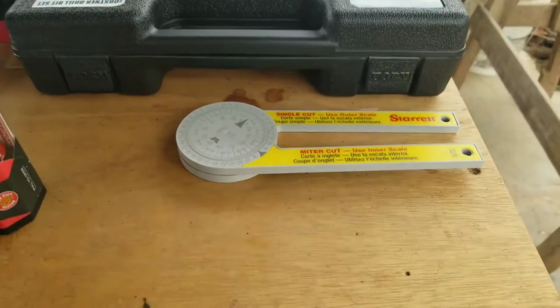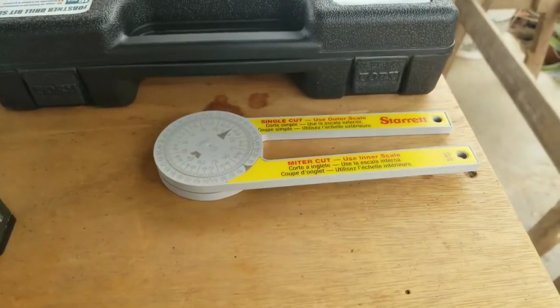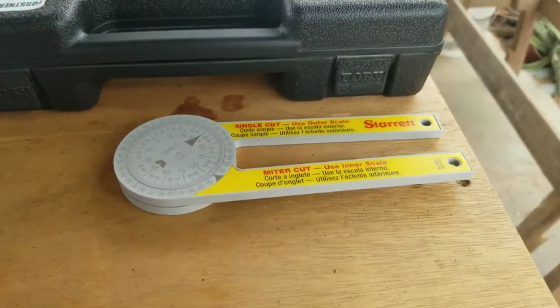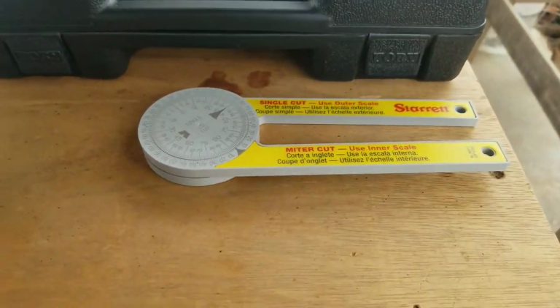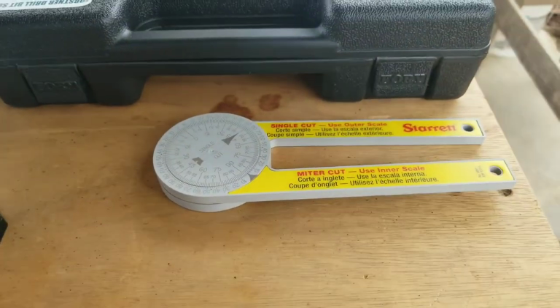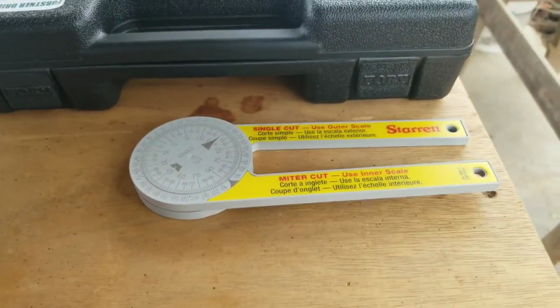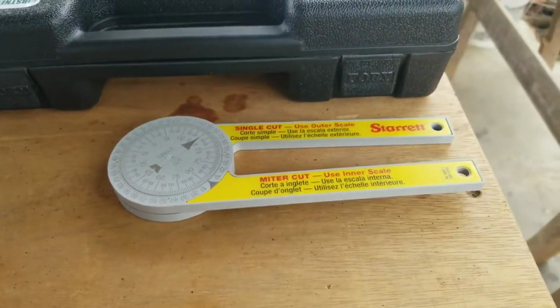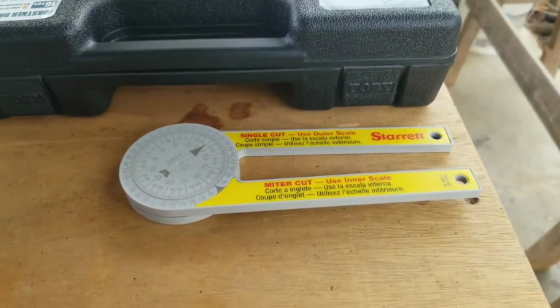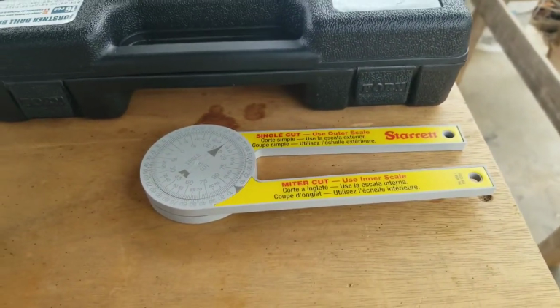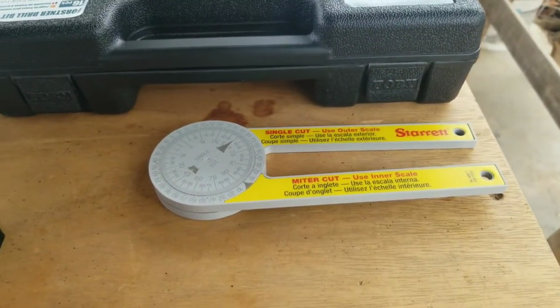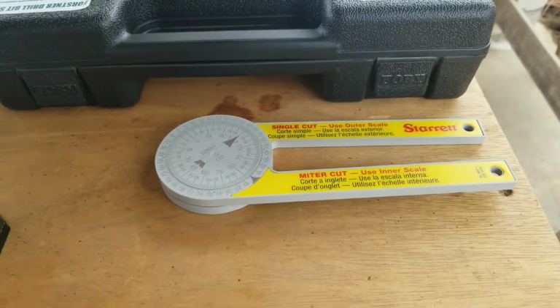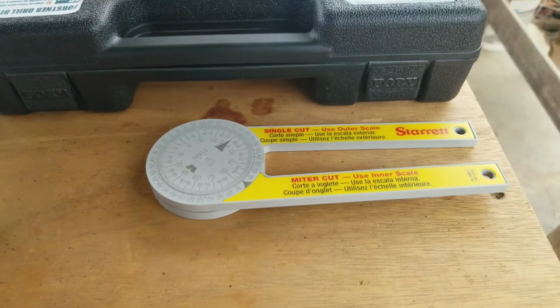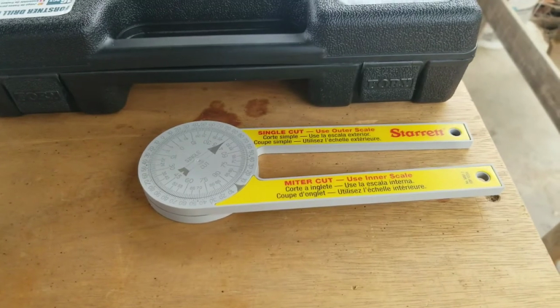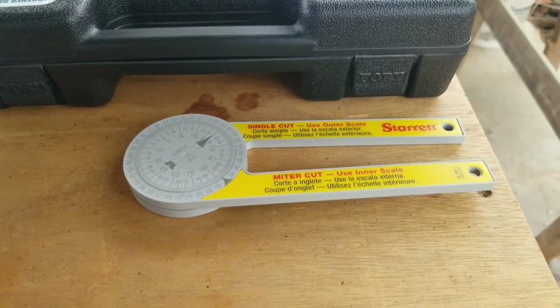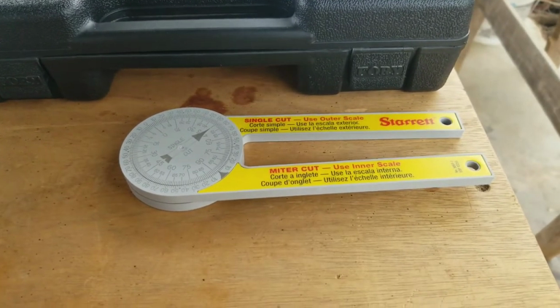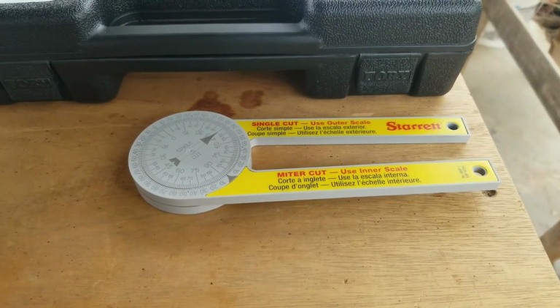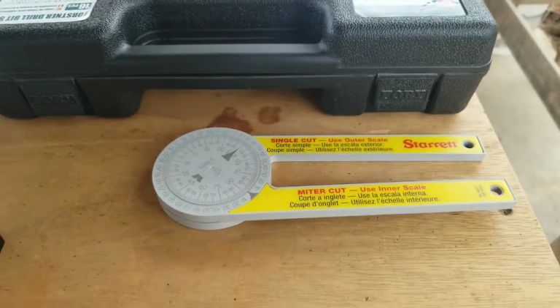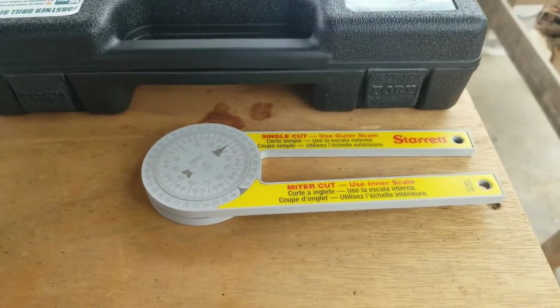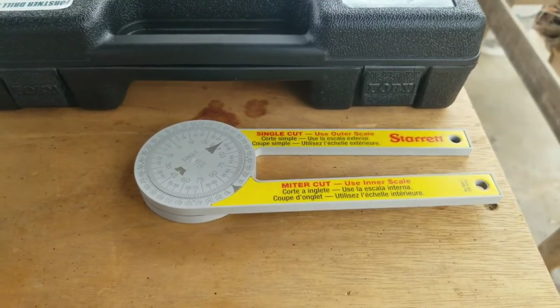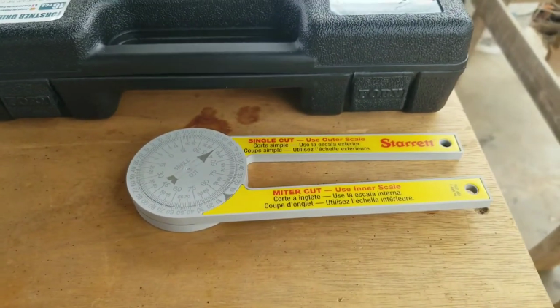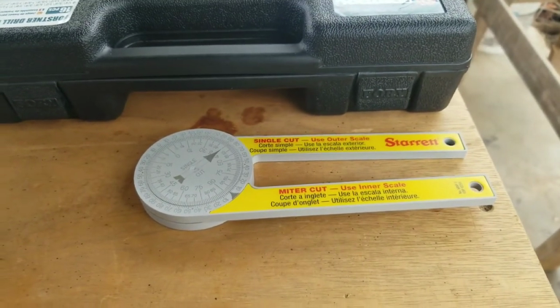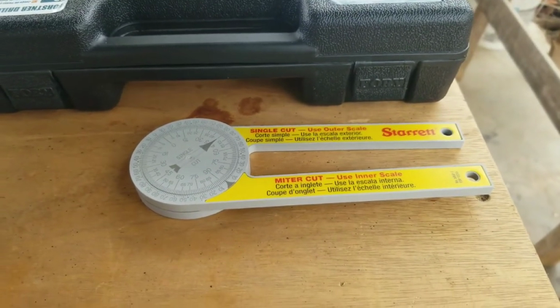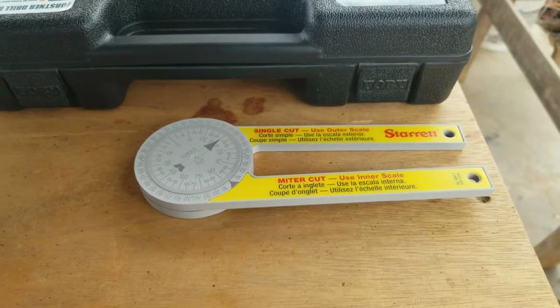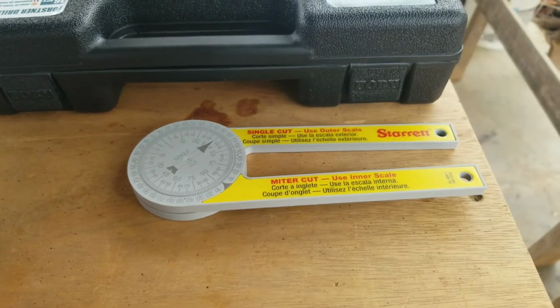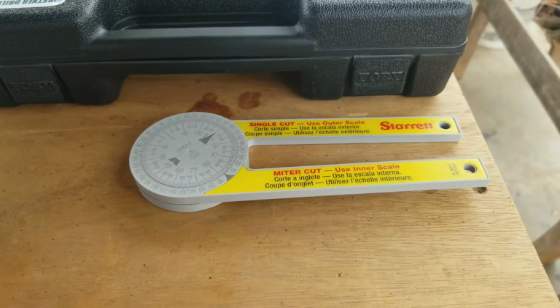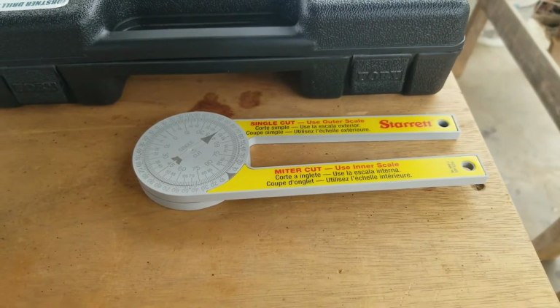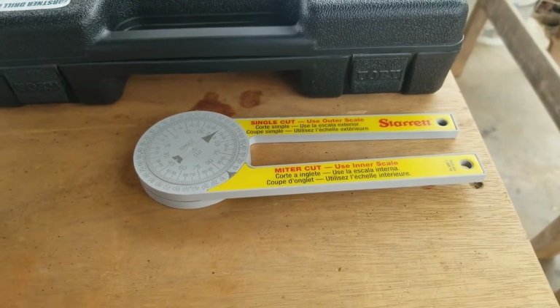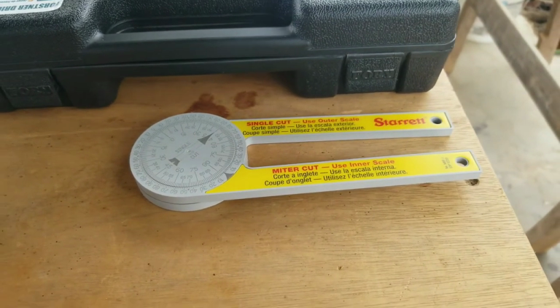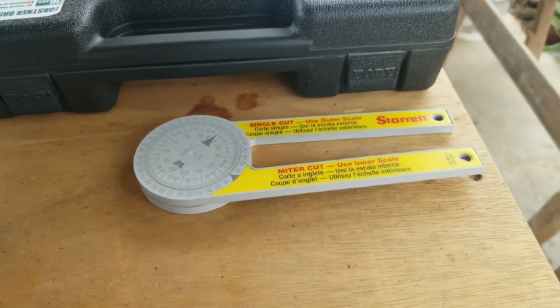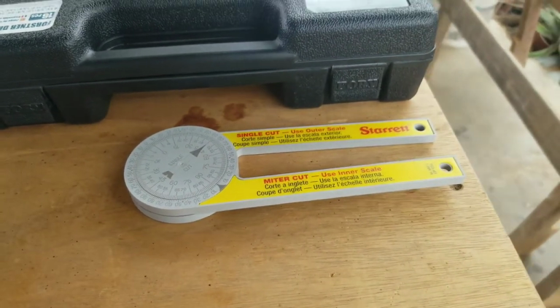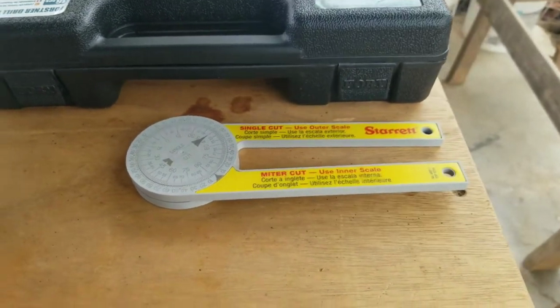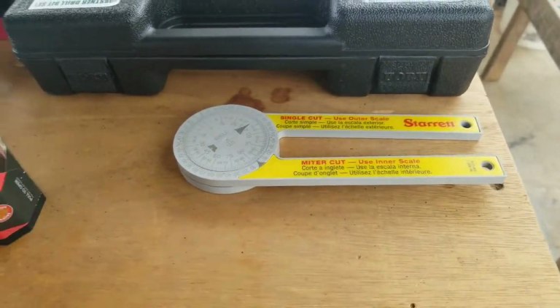Some of you might not even know what this is. It's called a protractor. It's used for measuring miter angles to get perfect angles on corners for molding or for crown molding. It's beautiful. I used it in Canada while I was there — got perfect angles every time.